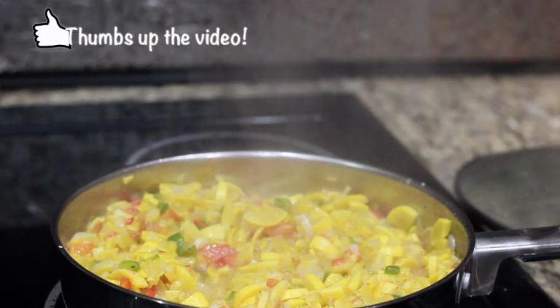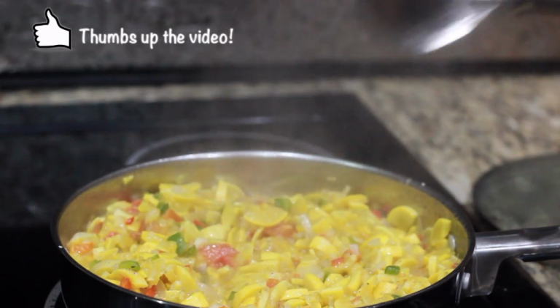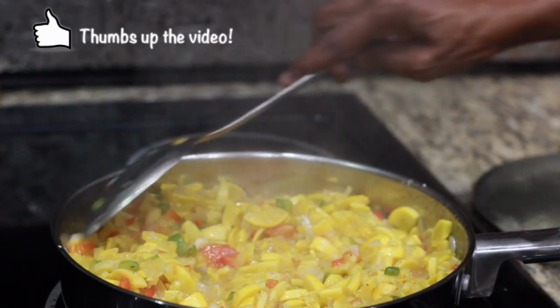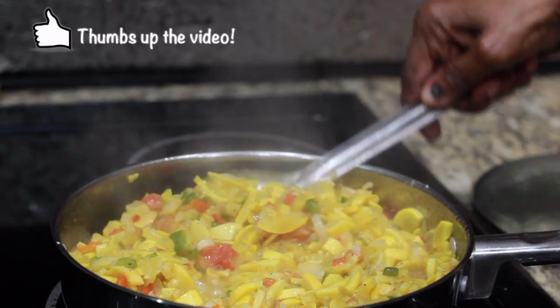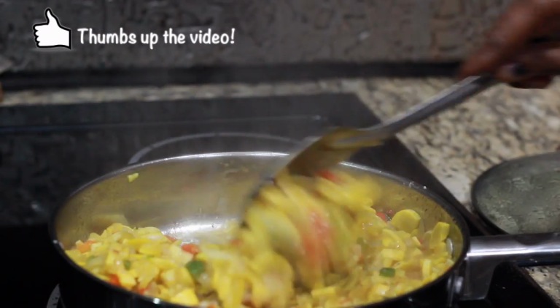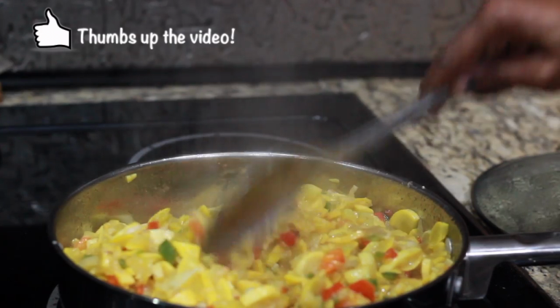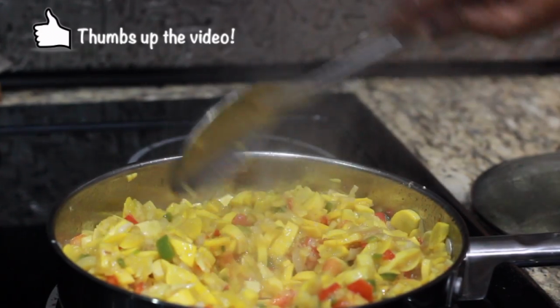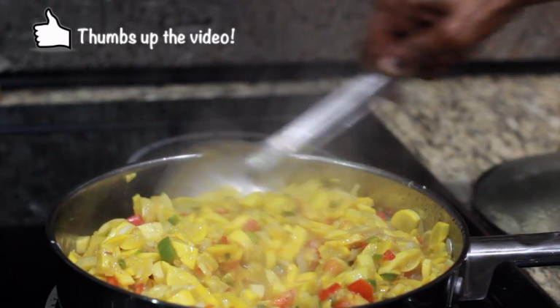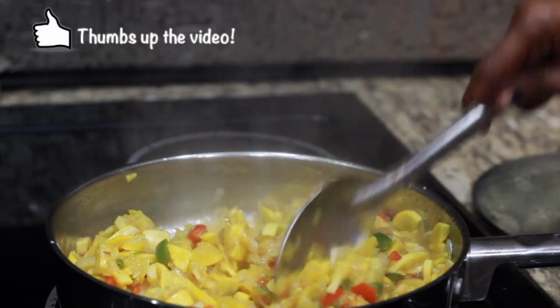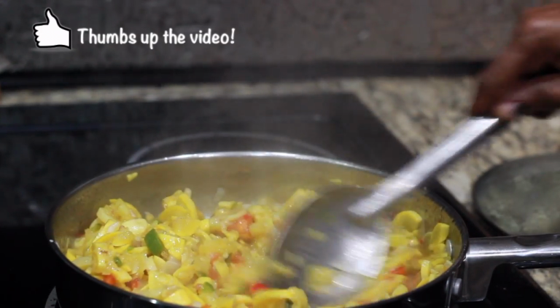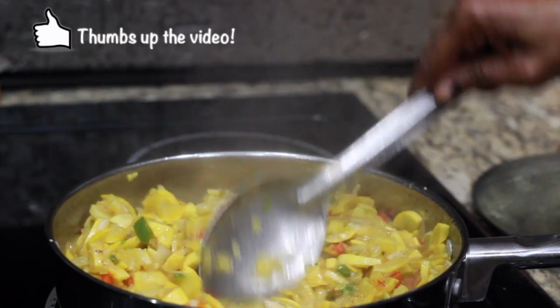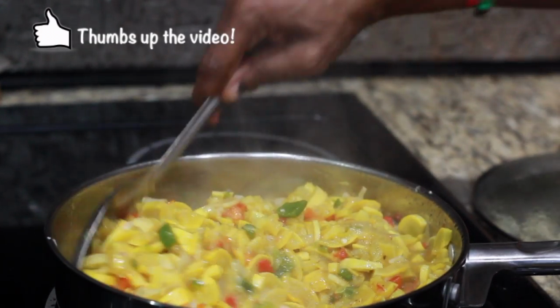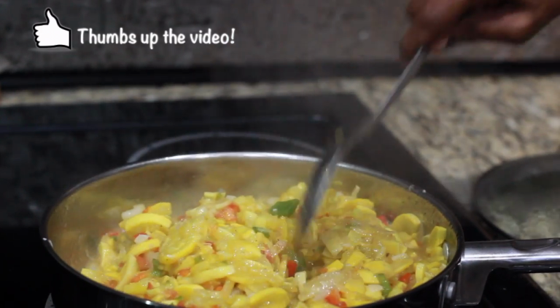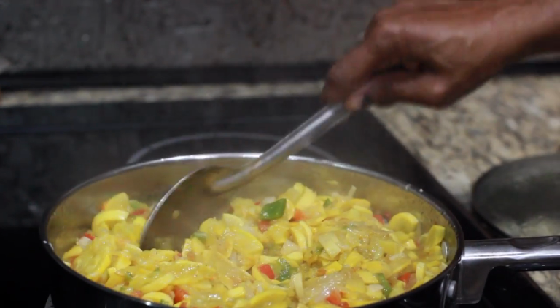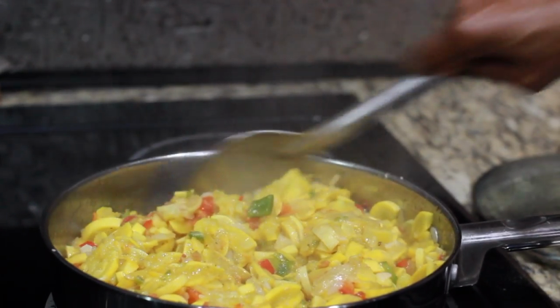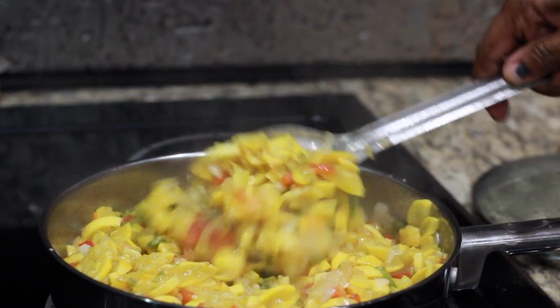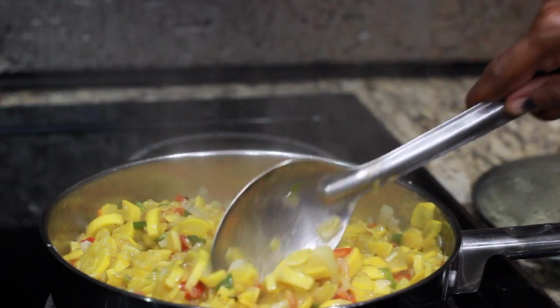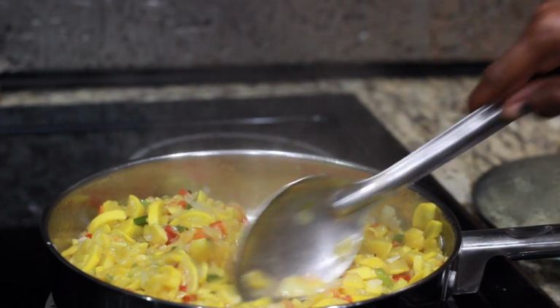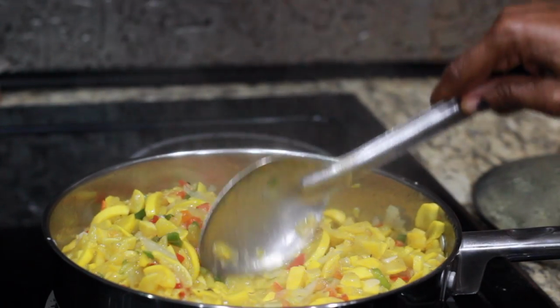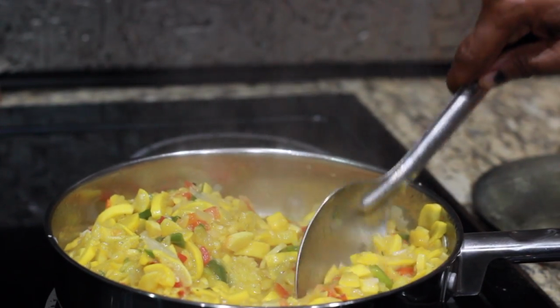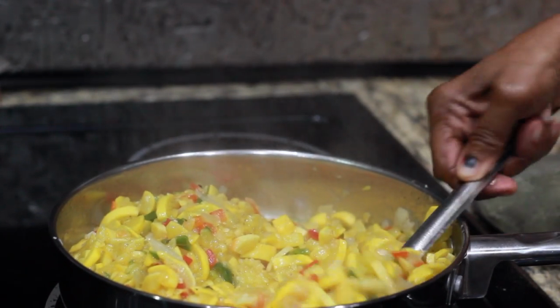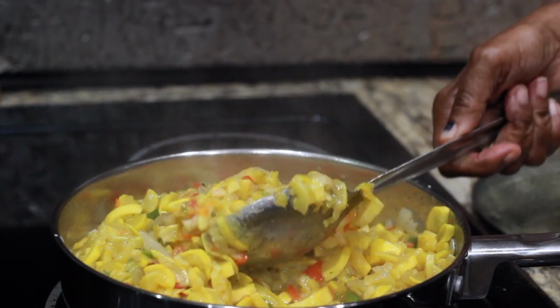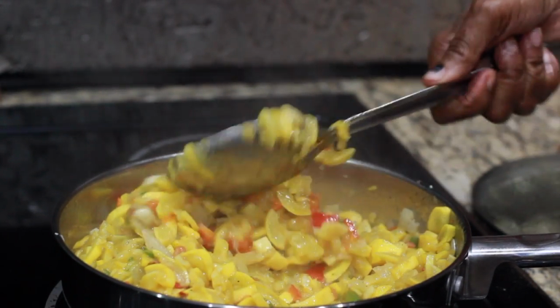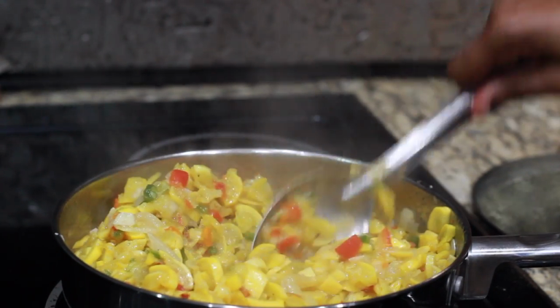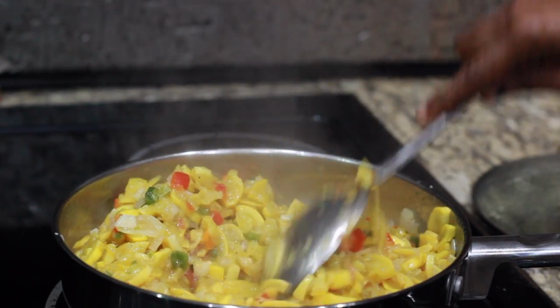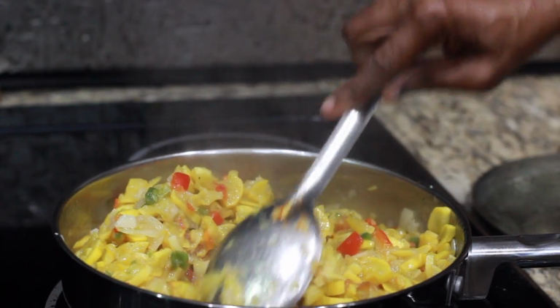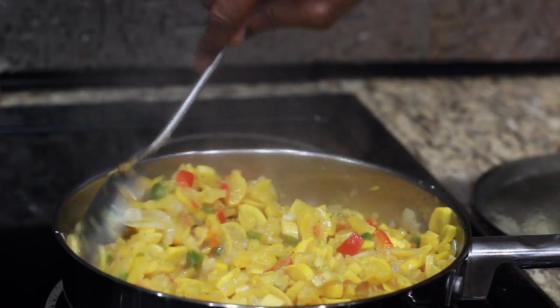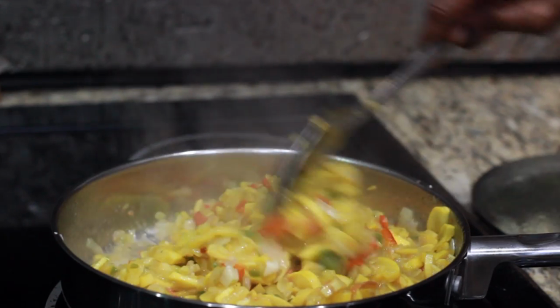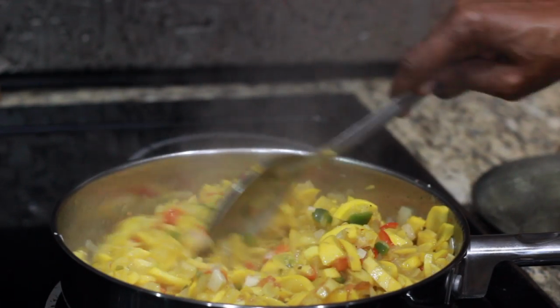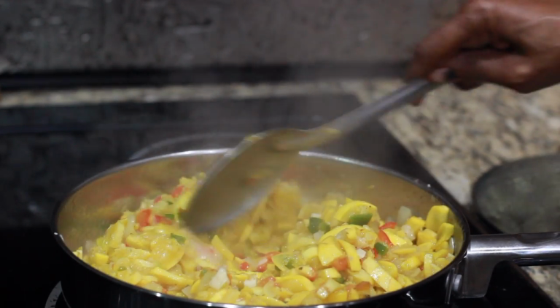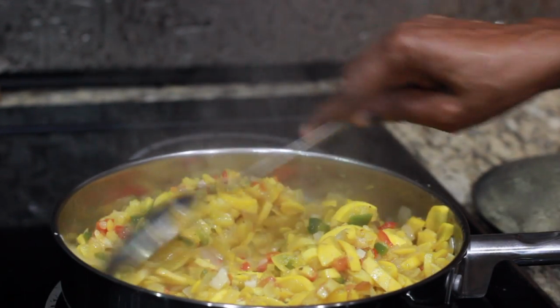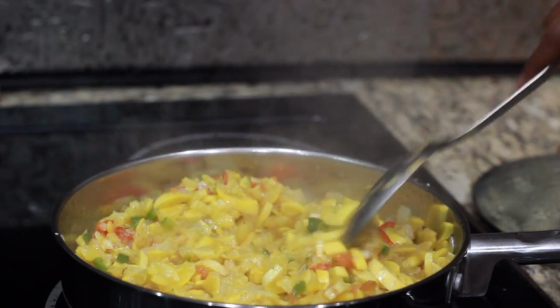I'm giving it a nice little stir — see how beautiful it is! I have this on now for 15 minutes. I'm going to let it sit here again for another 10 minutes before I put the sauce in.